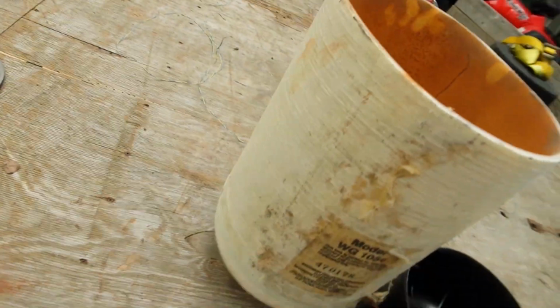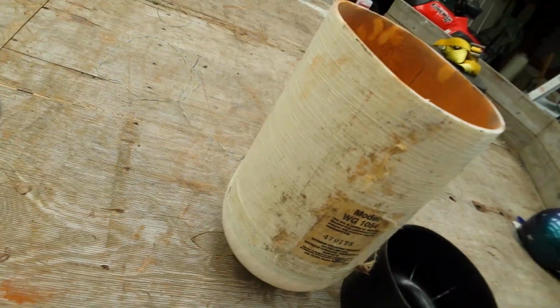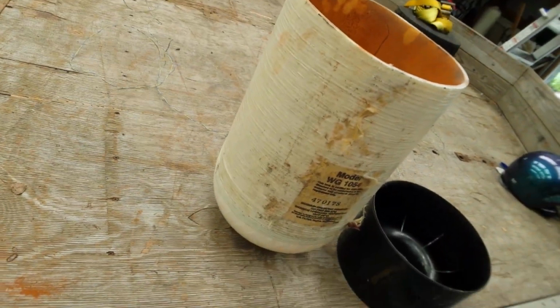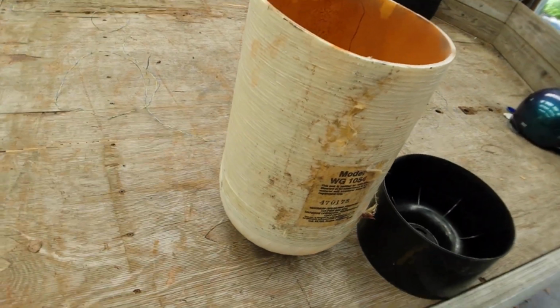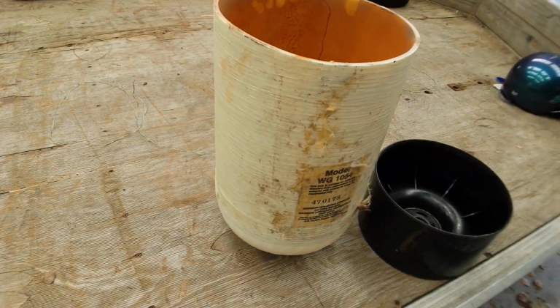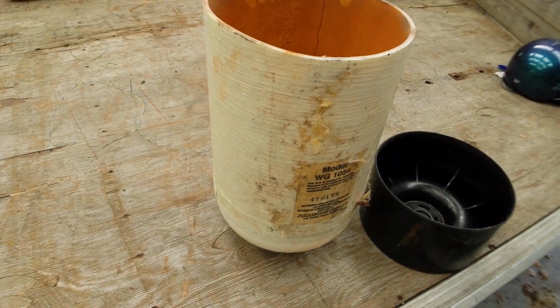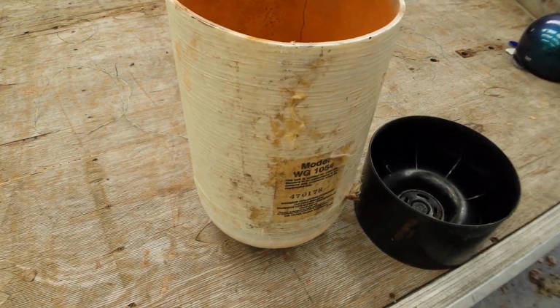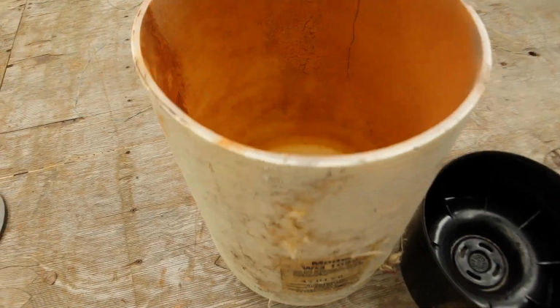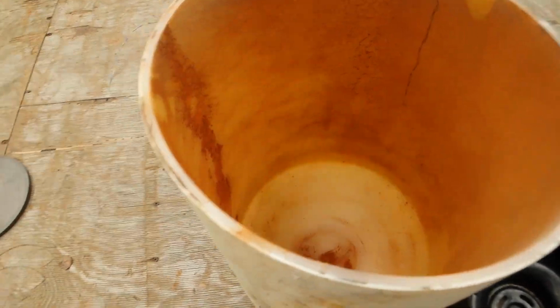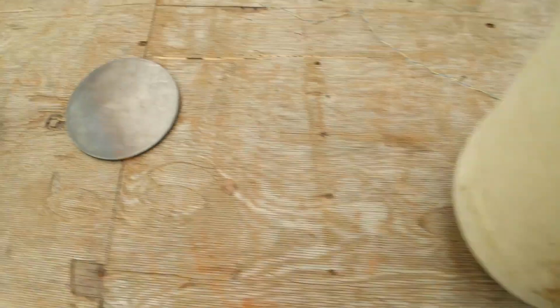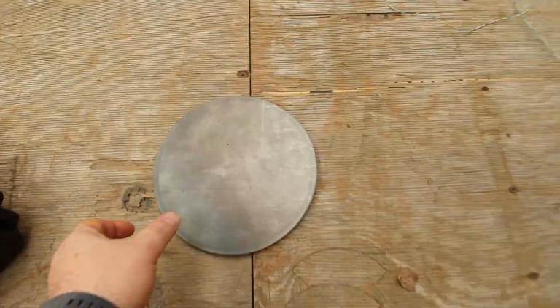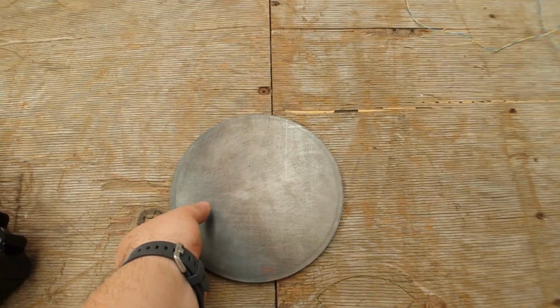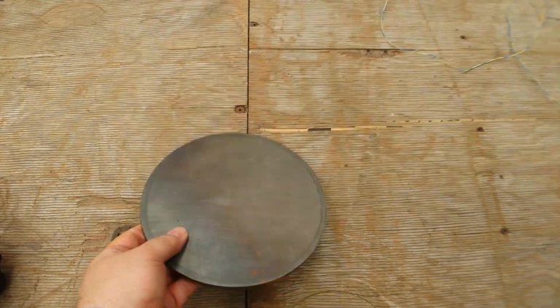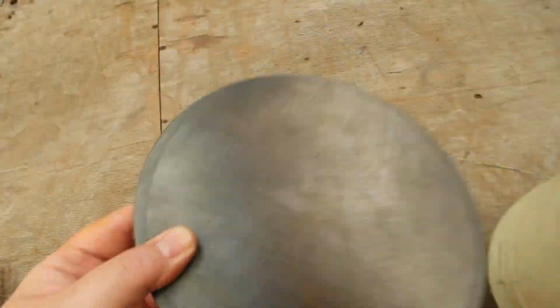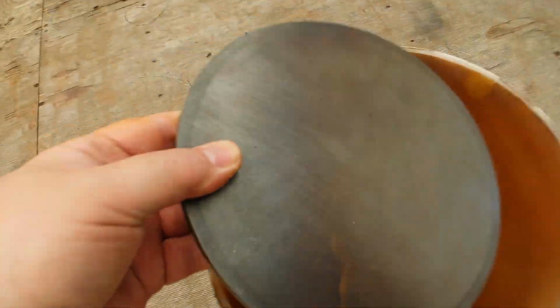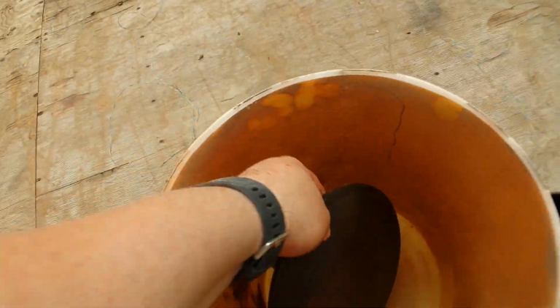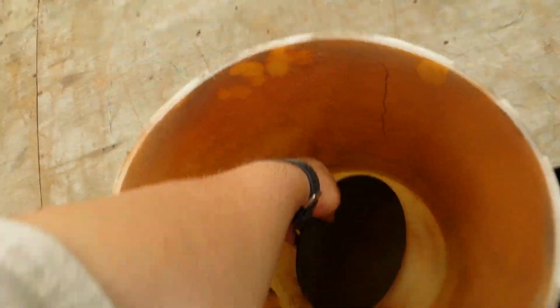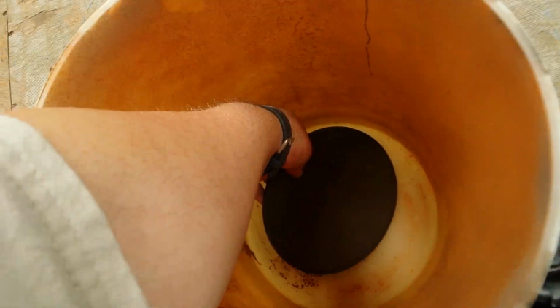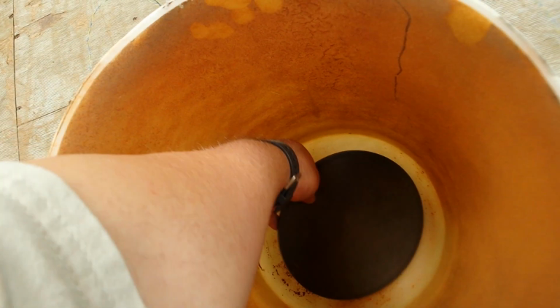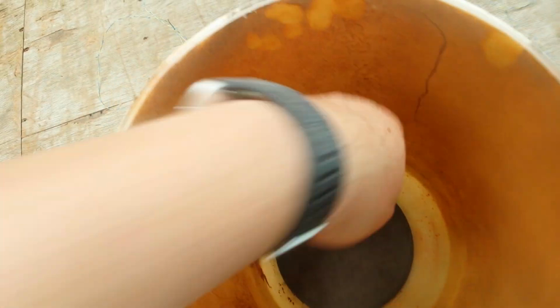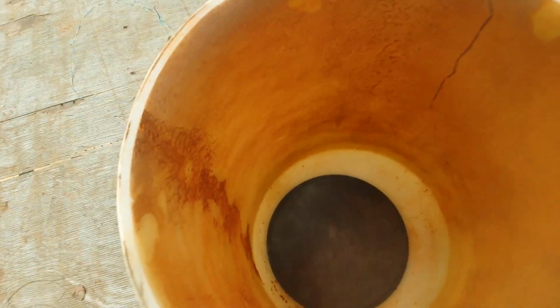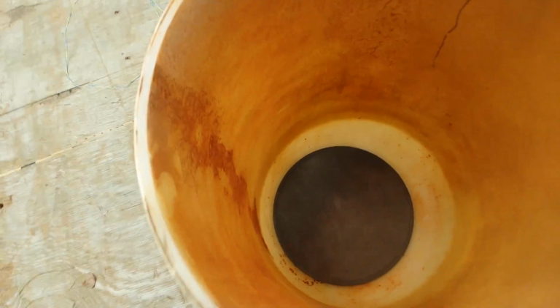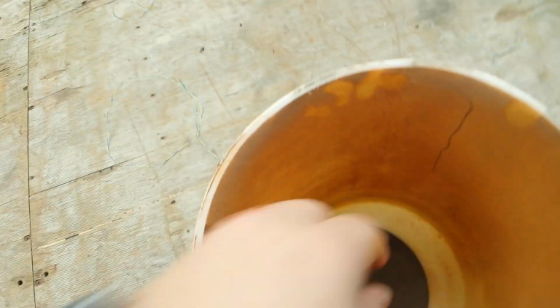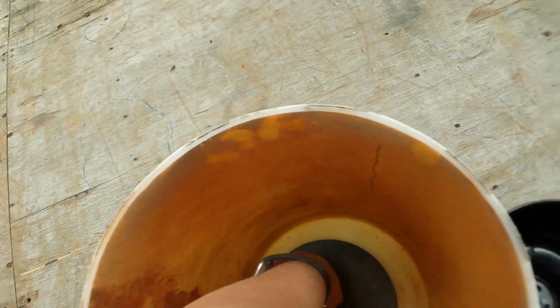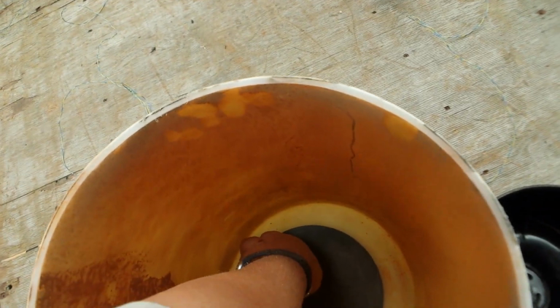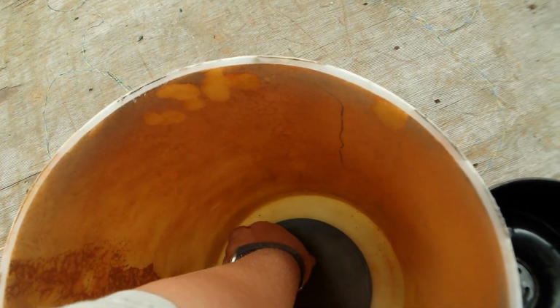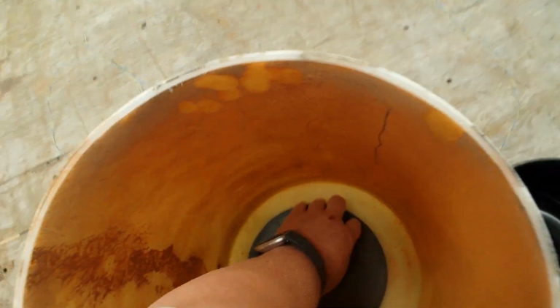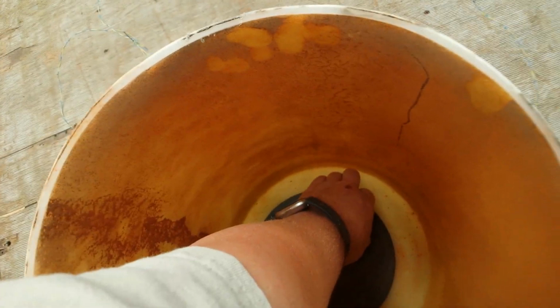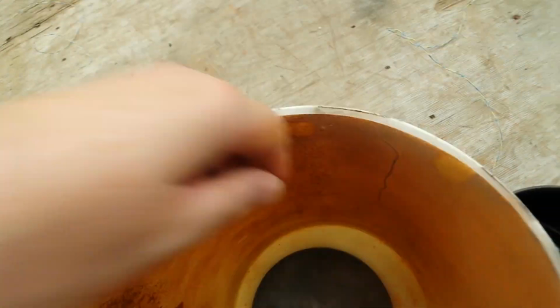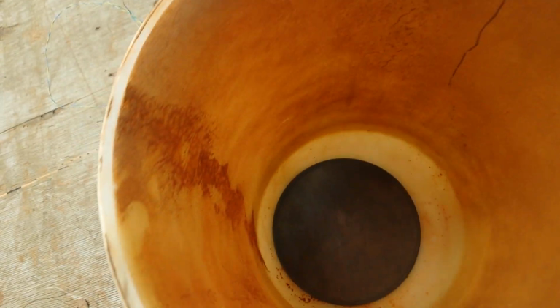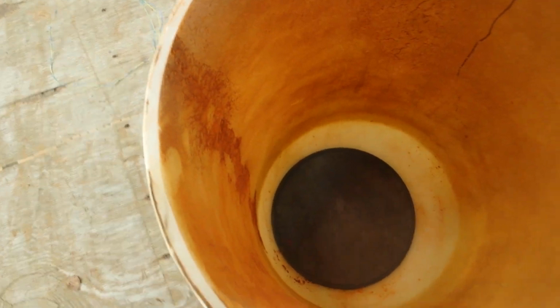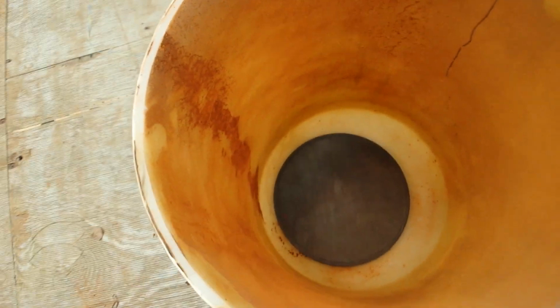It's a 10 inch tank. I cut it to about 18 inches tall. I'm going to put this metal plate in the bottom of it — it's about an 8 inch plate, just as a reinforcement for the bottom. I'll center that later.